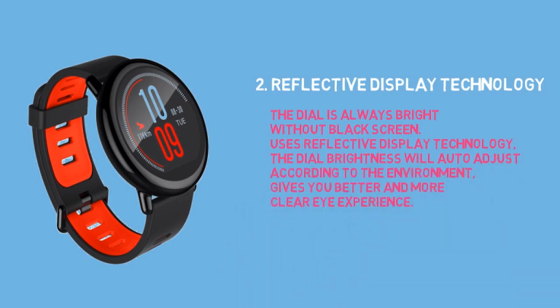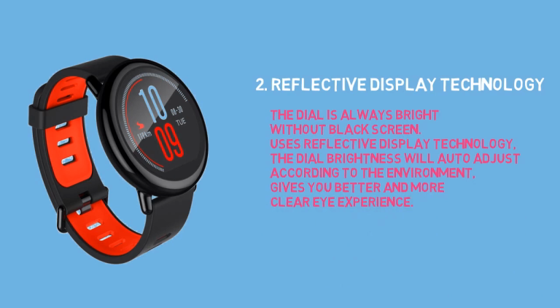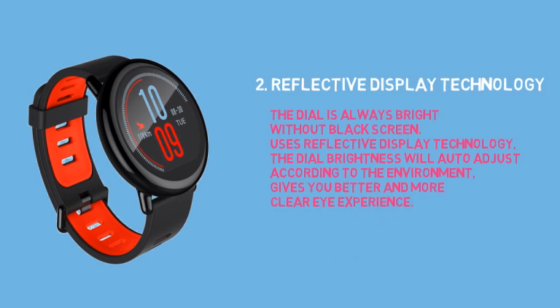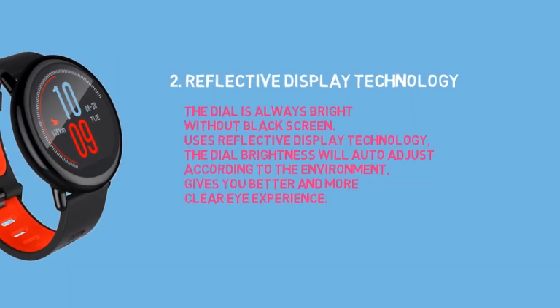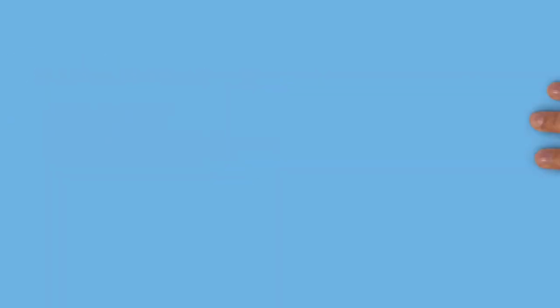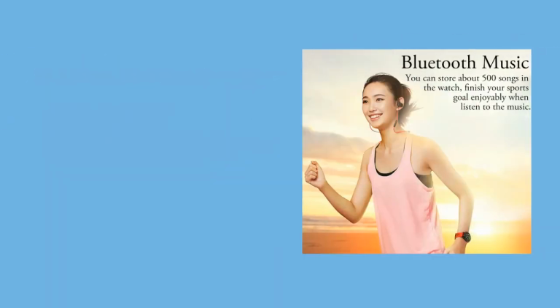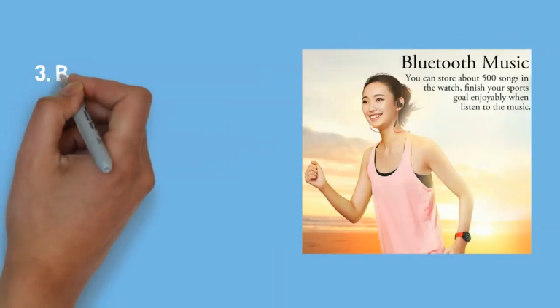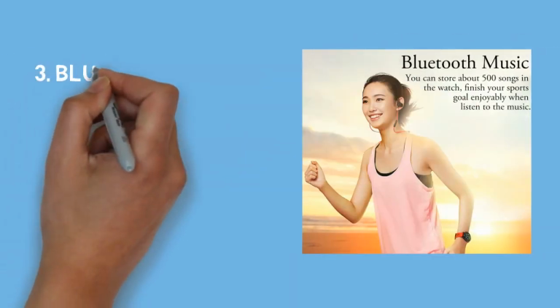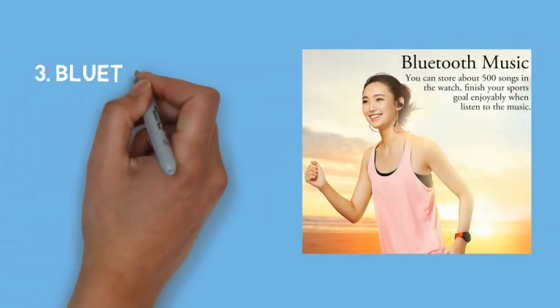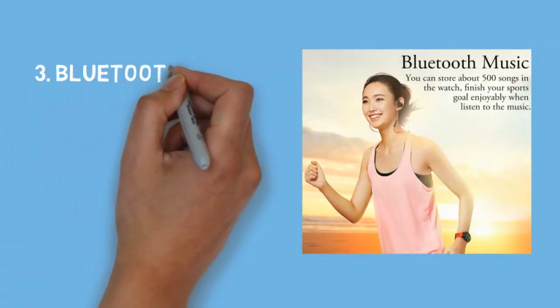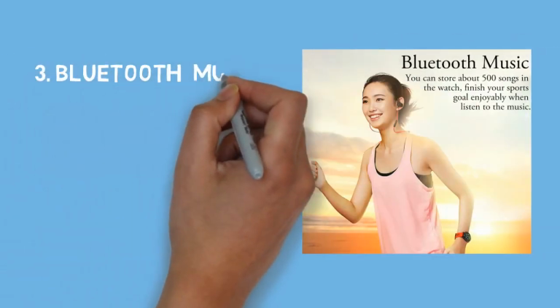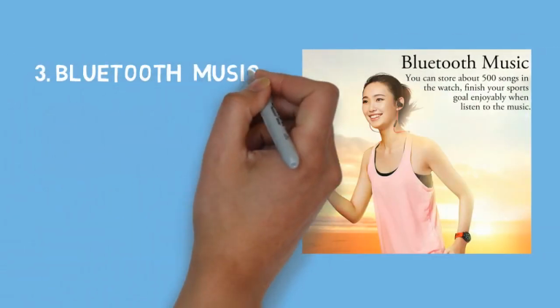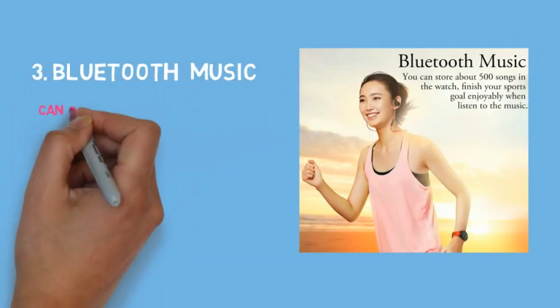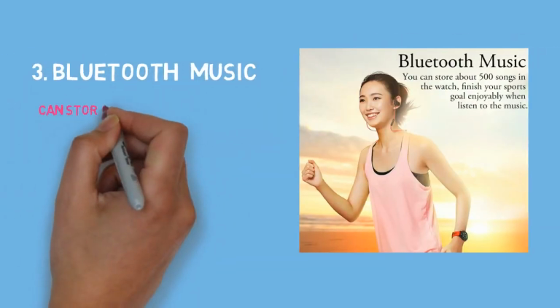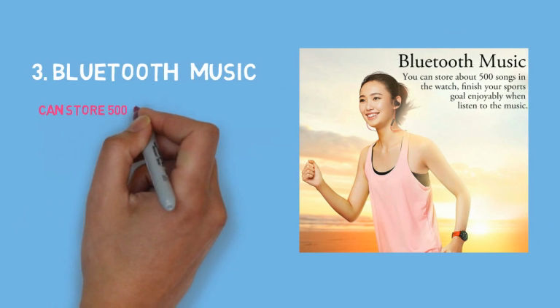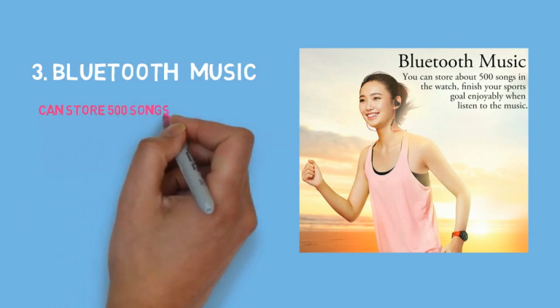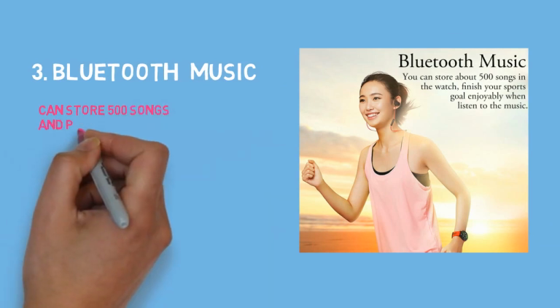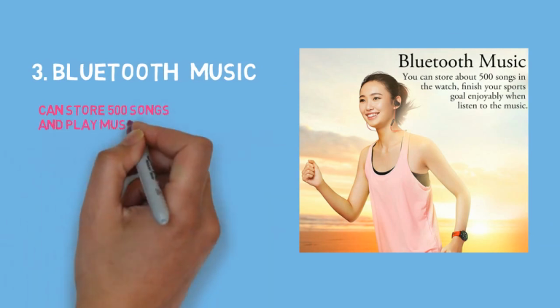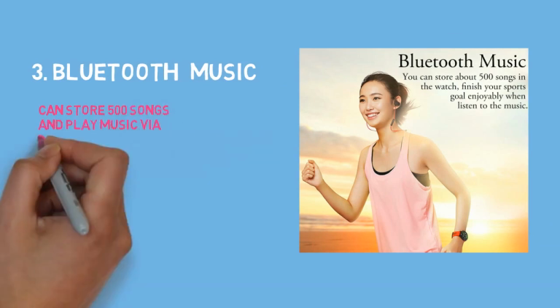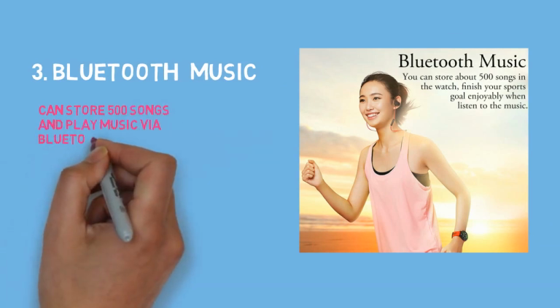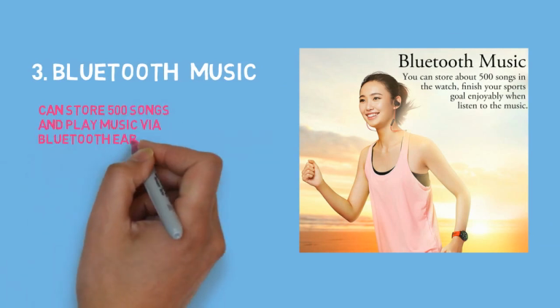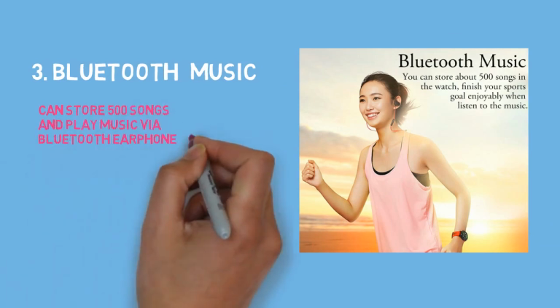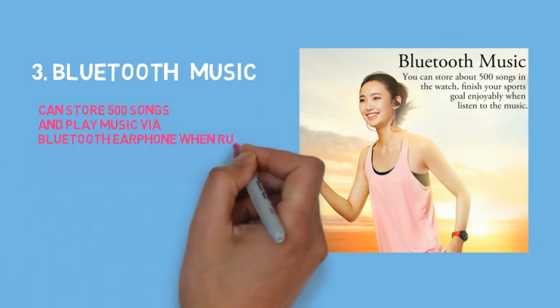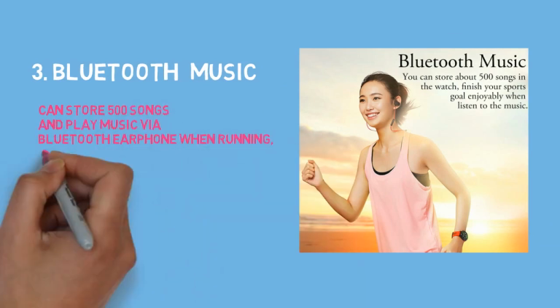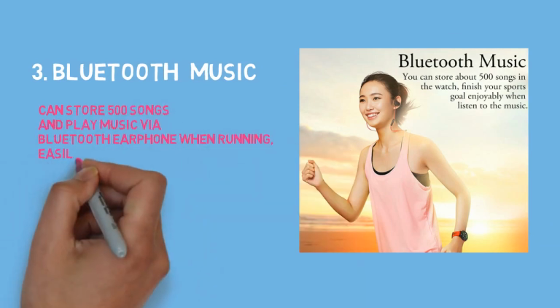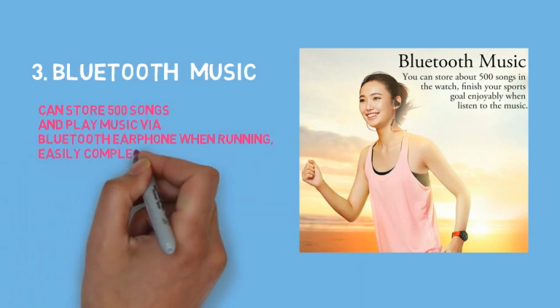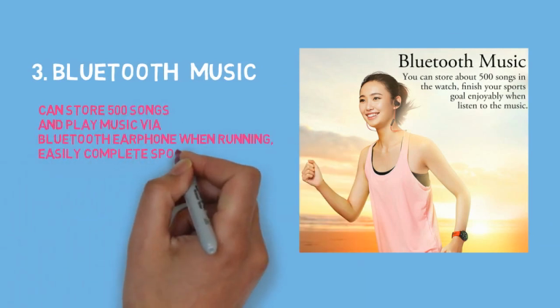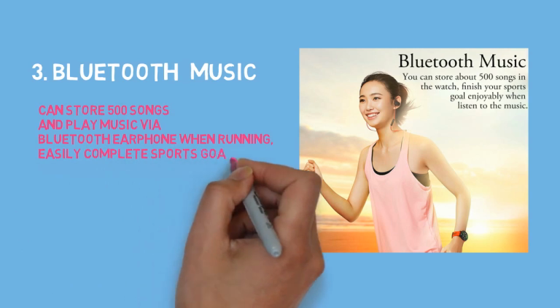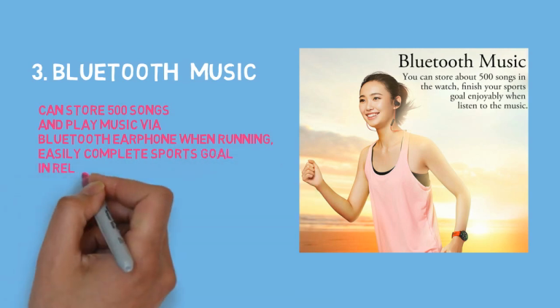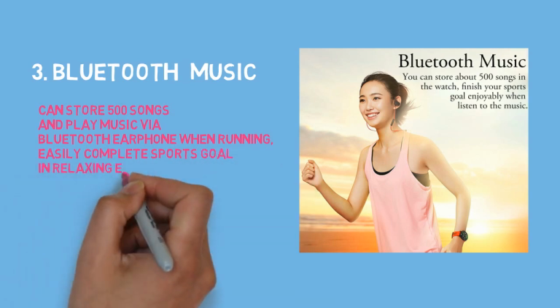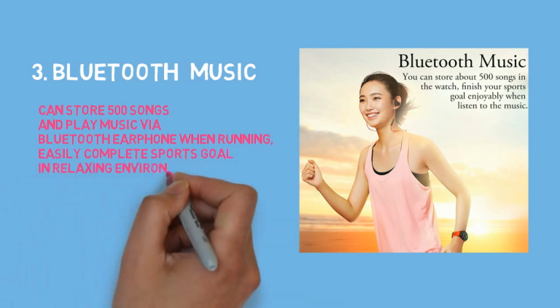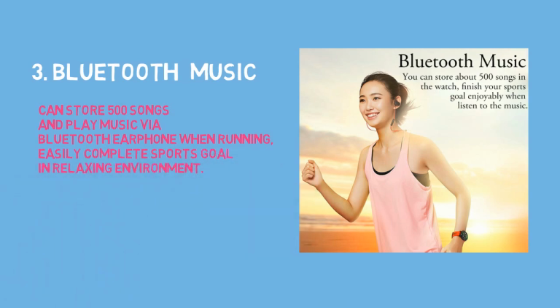3. Bluetooth music. Can store 500 songs and play music via Bluetooth earphone when running. Easily complete your sports goals in a relaxing environment.